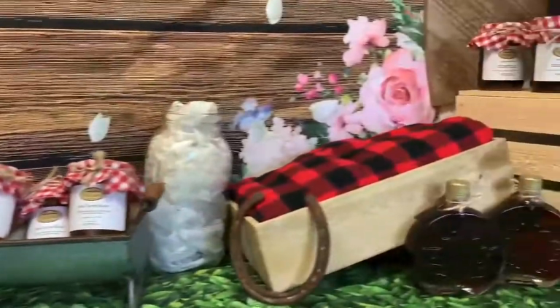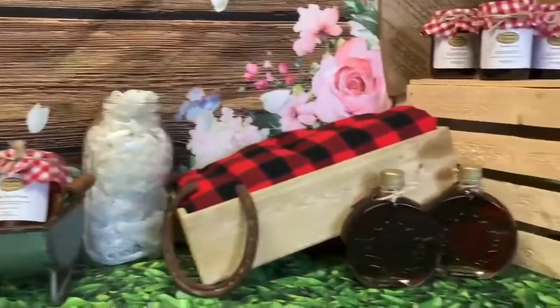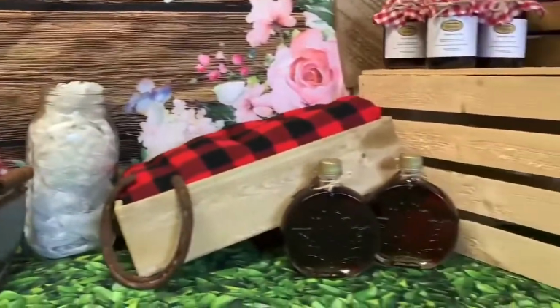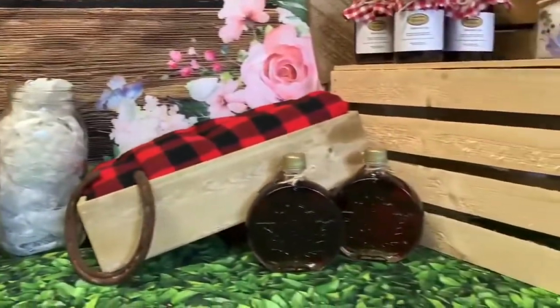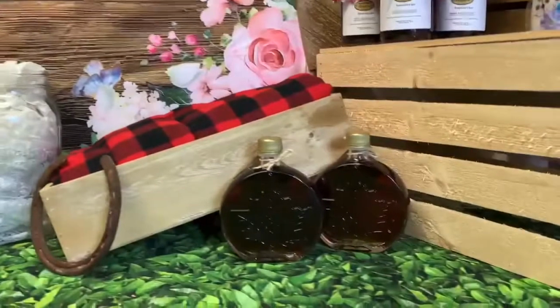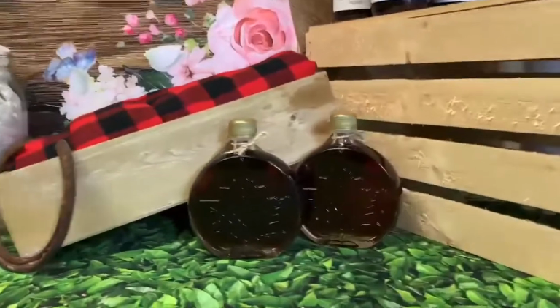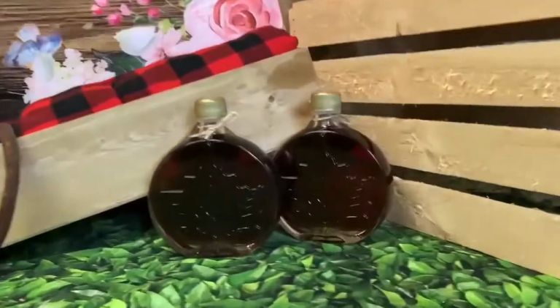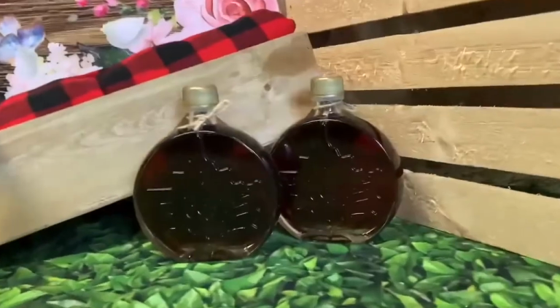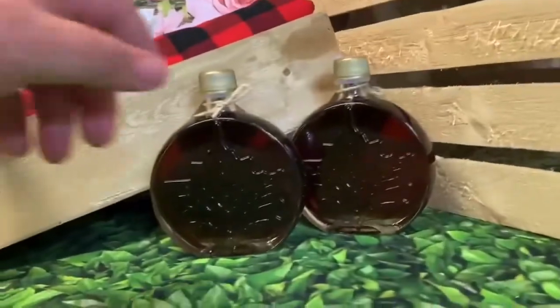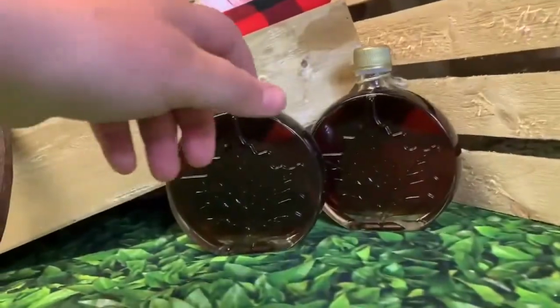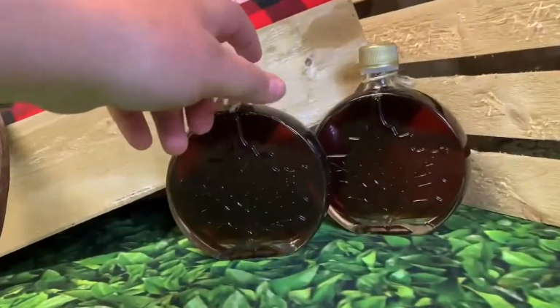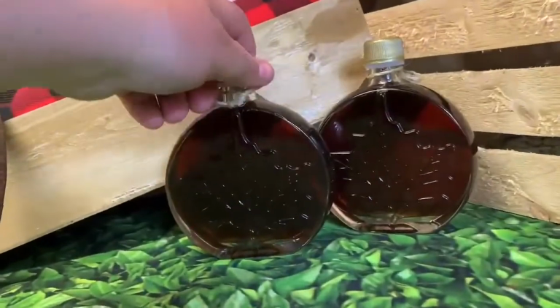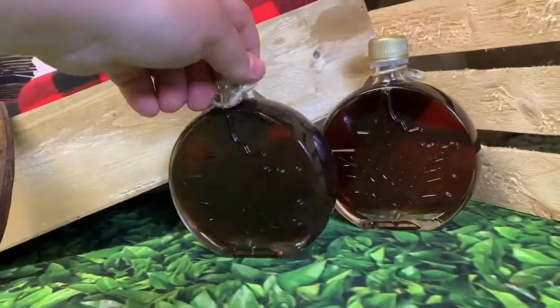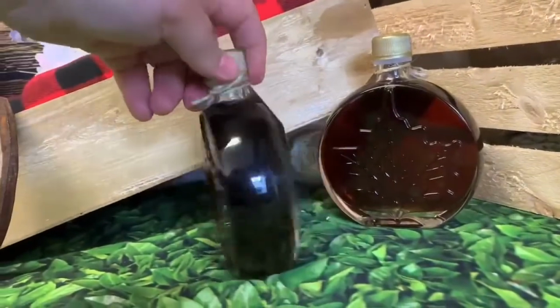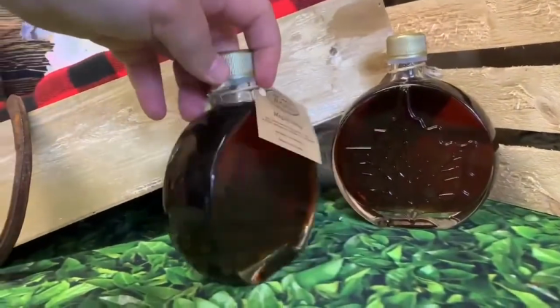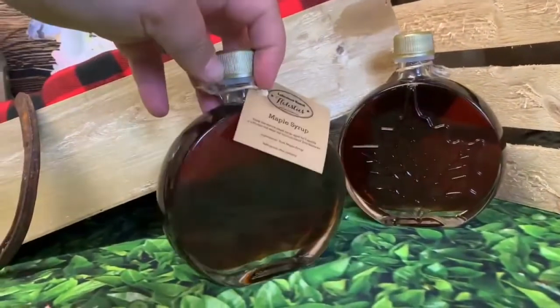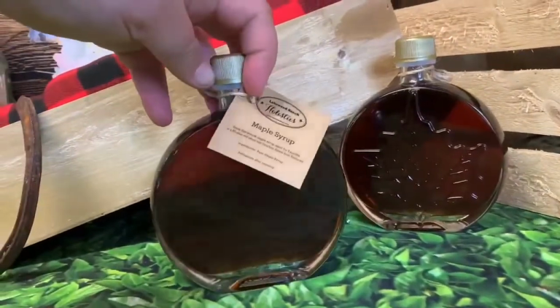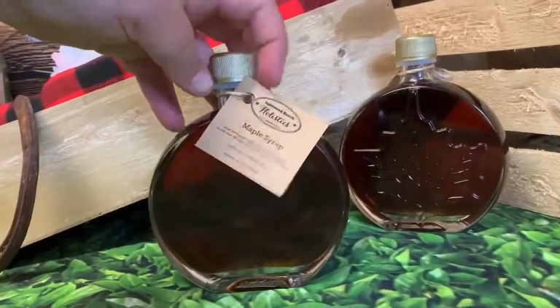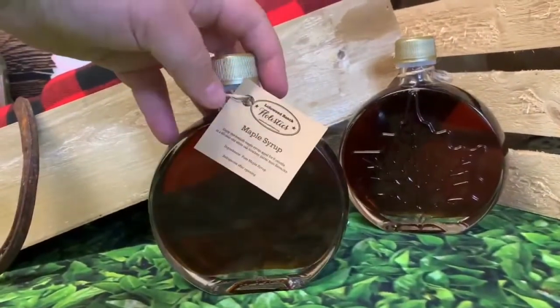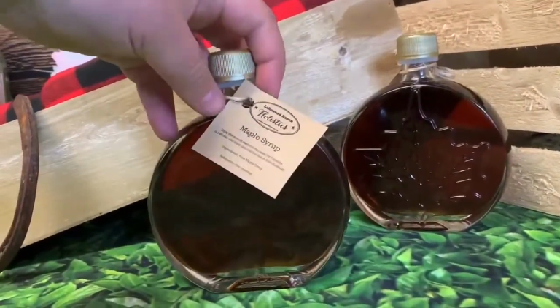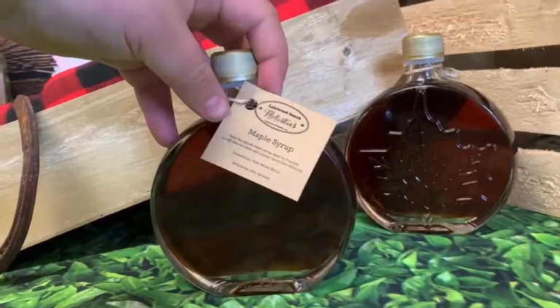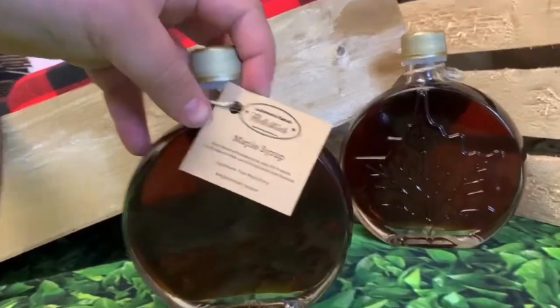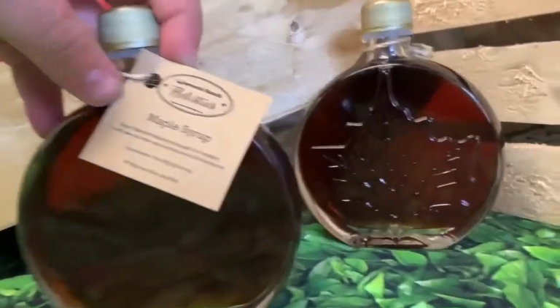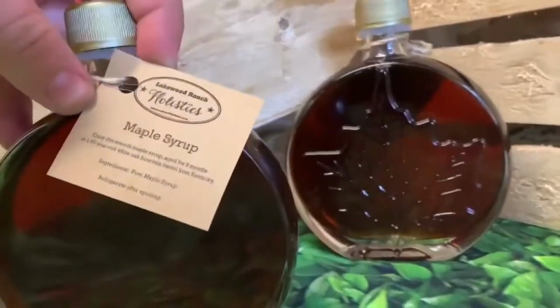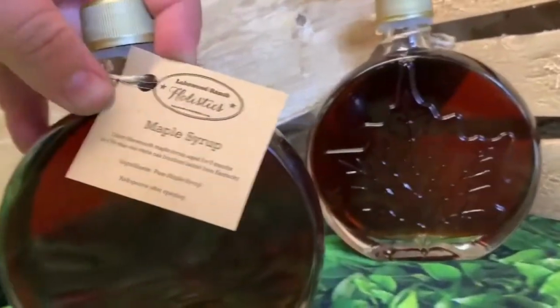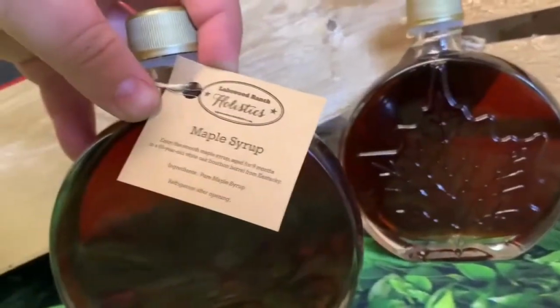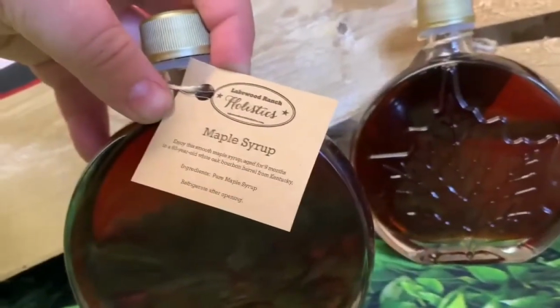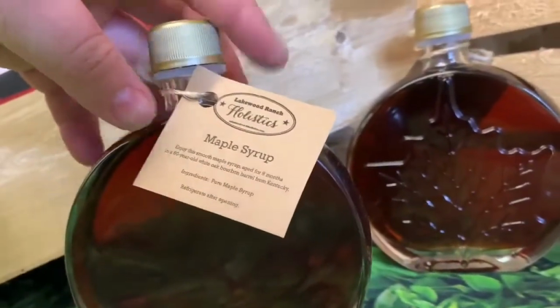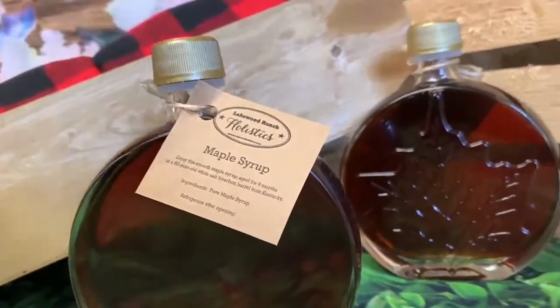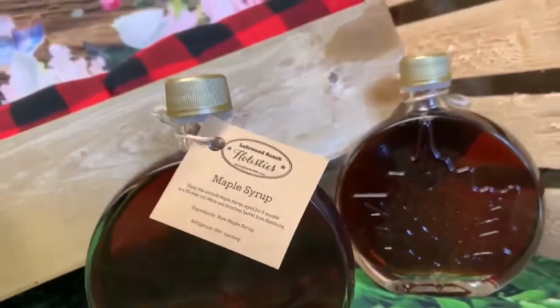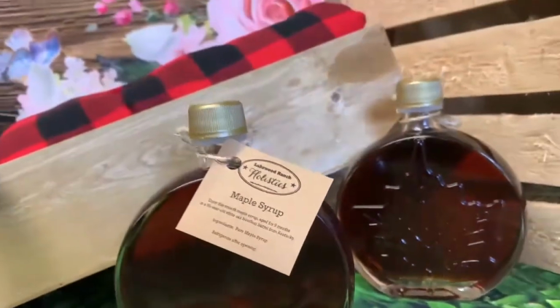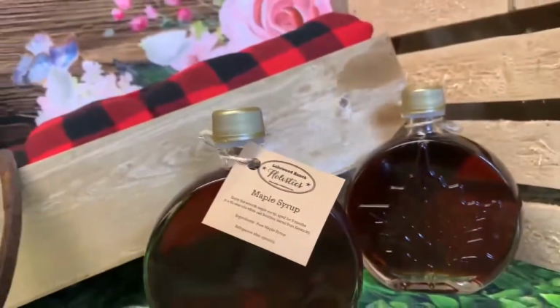This aged maple syrup is to die for. Aged in an oak Kentucky whiskey barrel for nine months, it has a smooth yet smoky flavor that is great on pancakes or straight up in a shot glass.